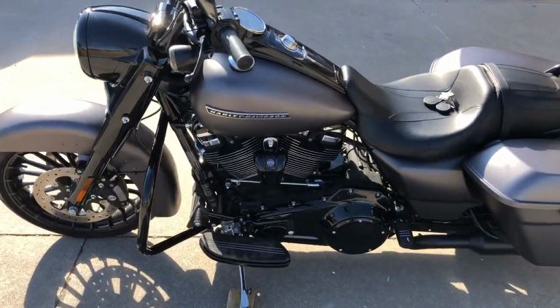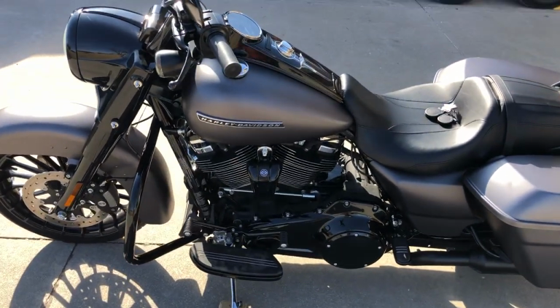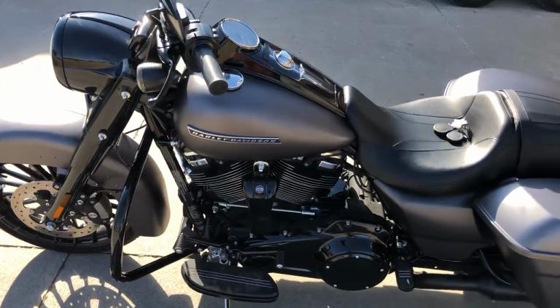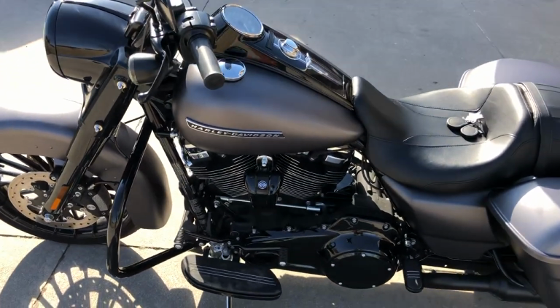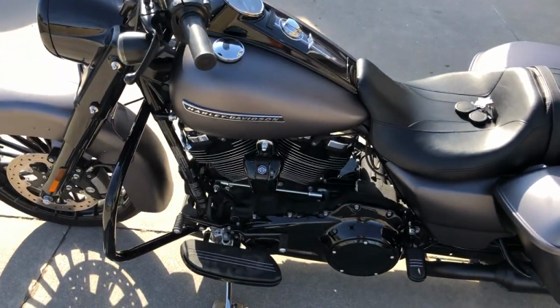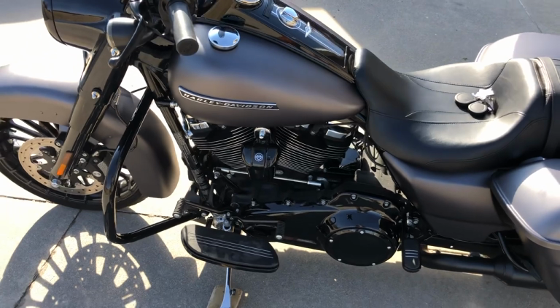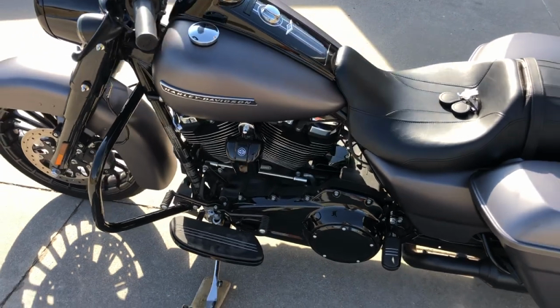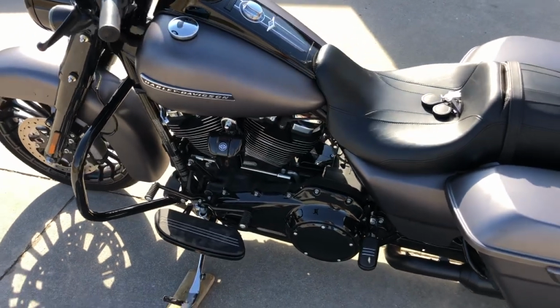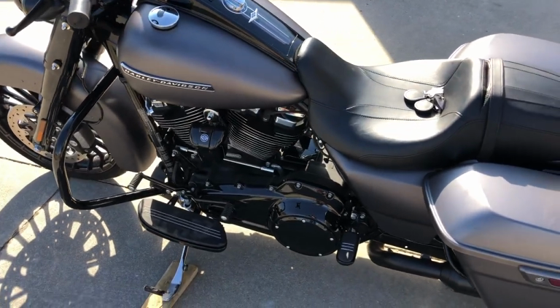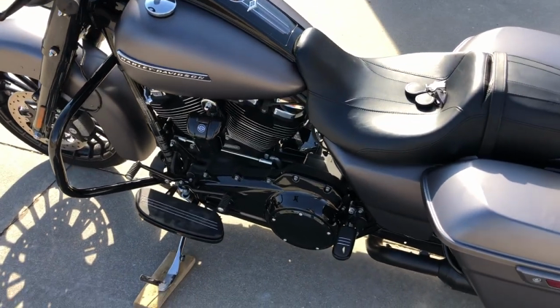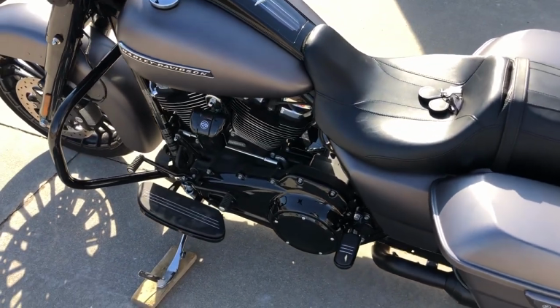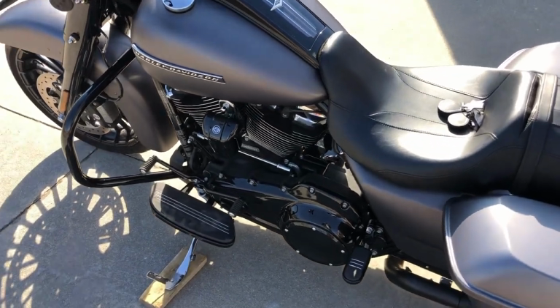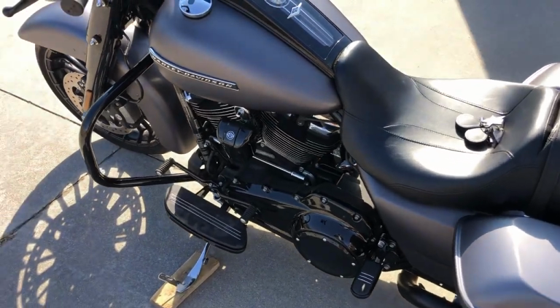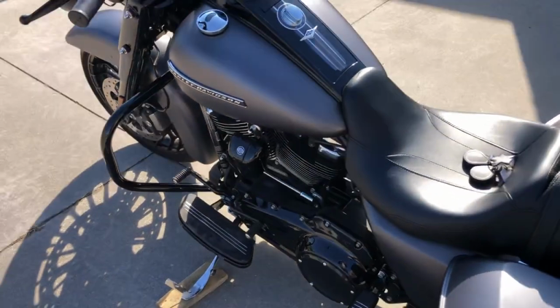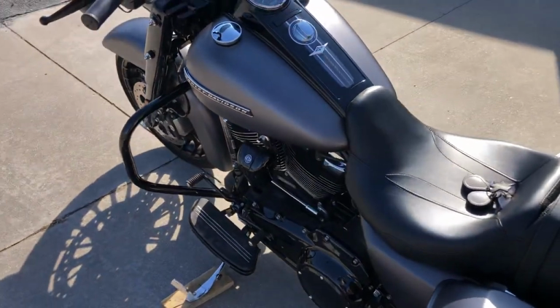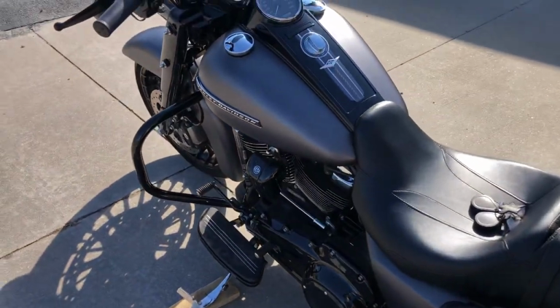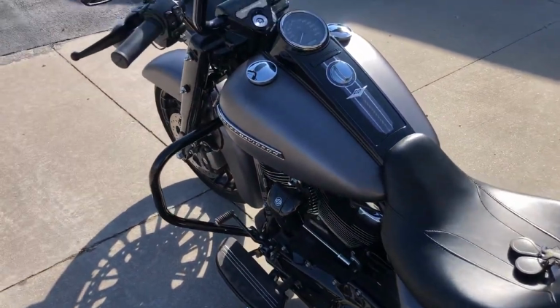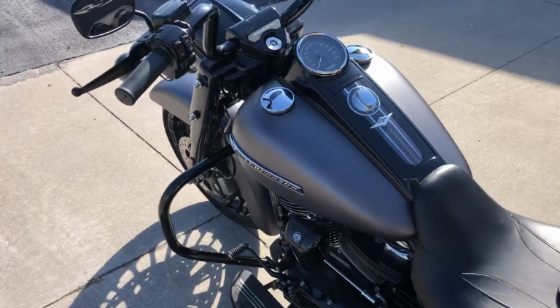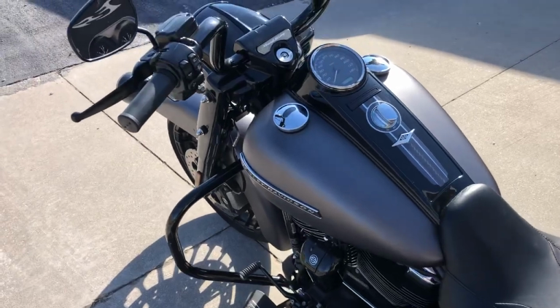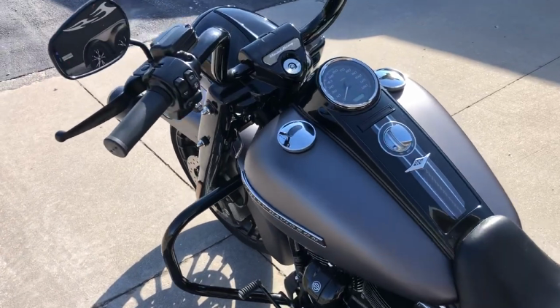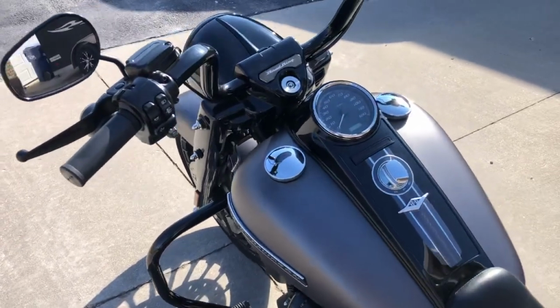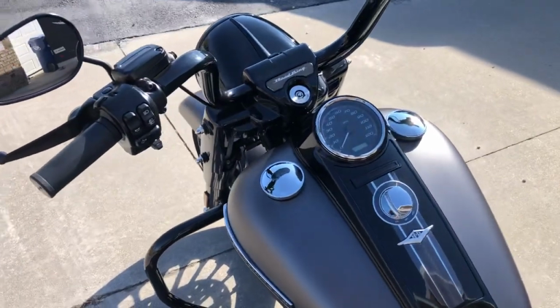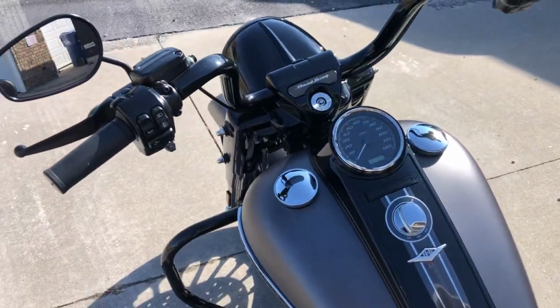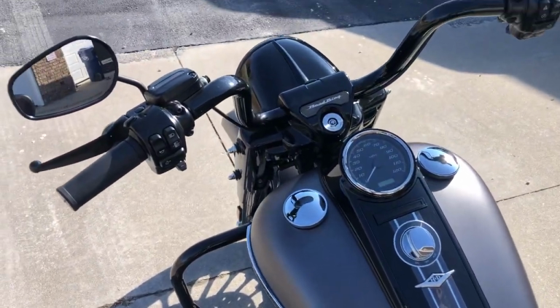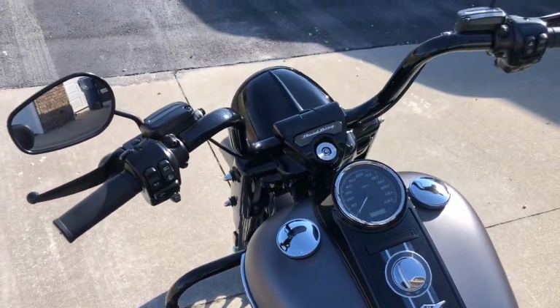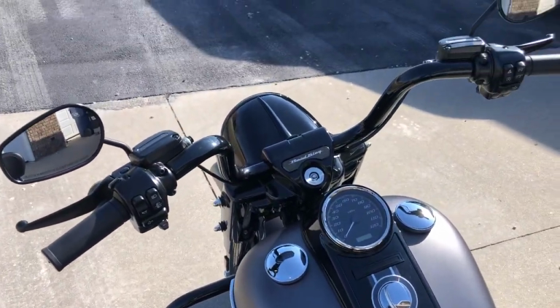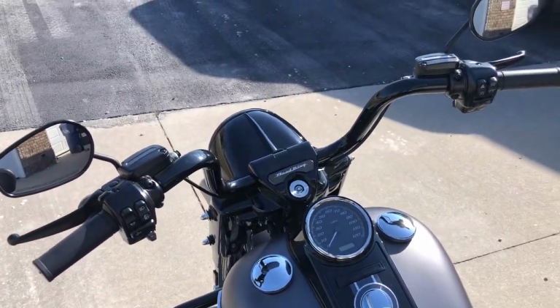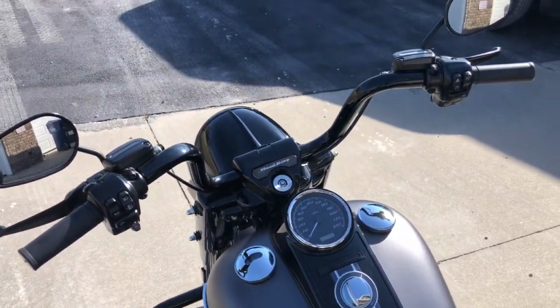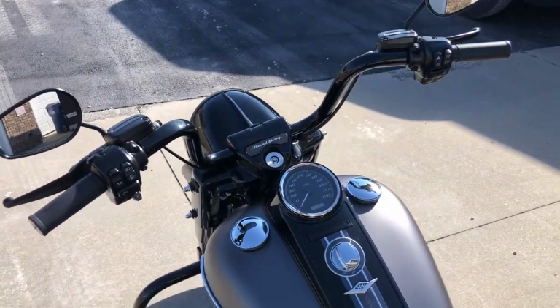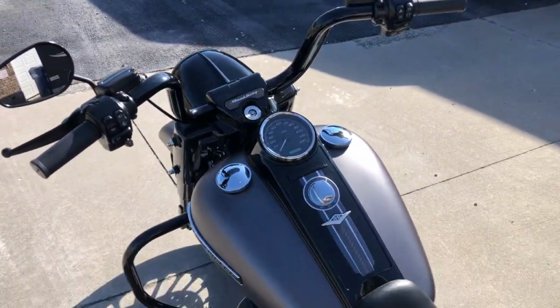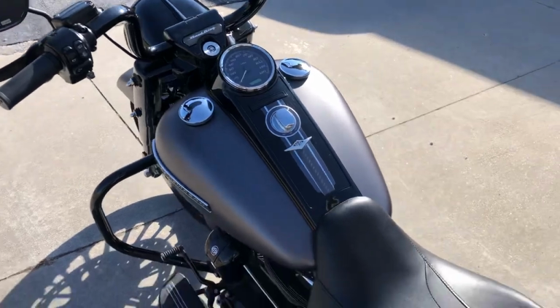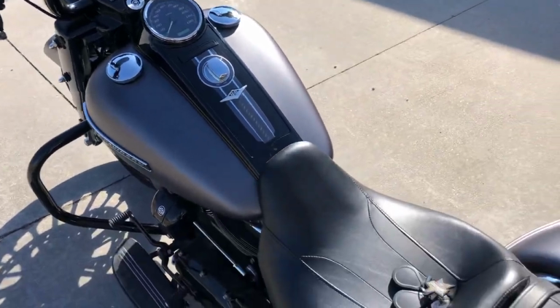It has a 6 speed transmission with the overdrive in it, which makes it great for cruising. 6 gallon tank.